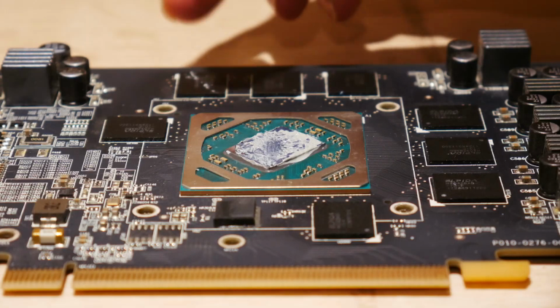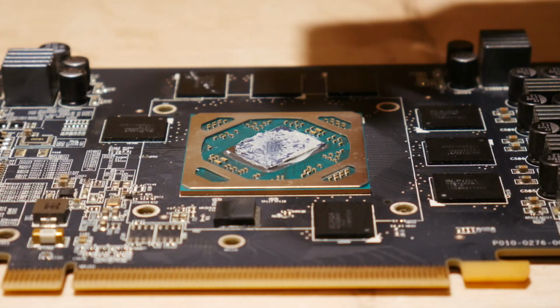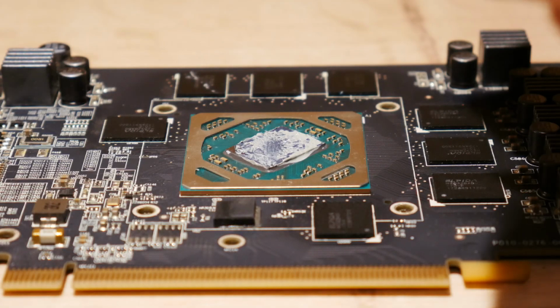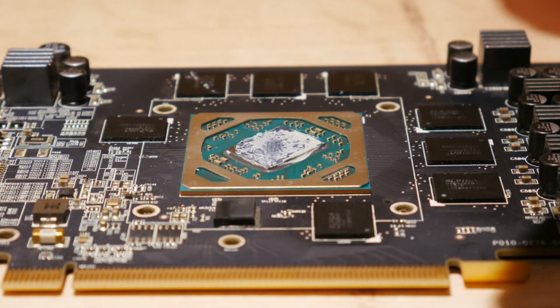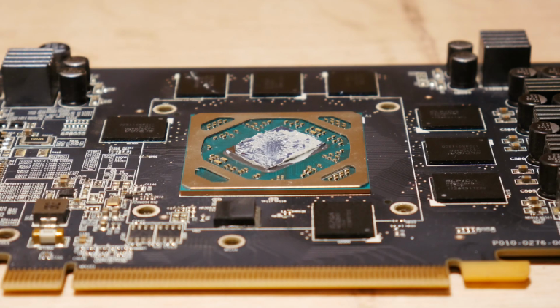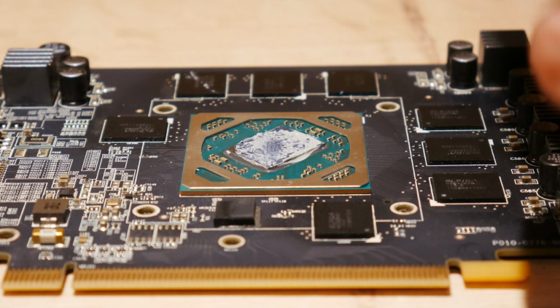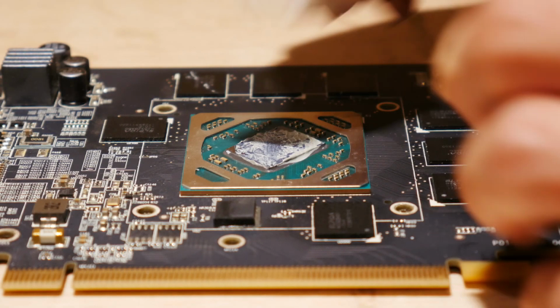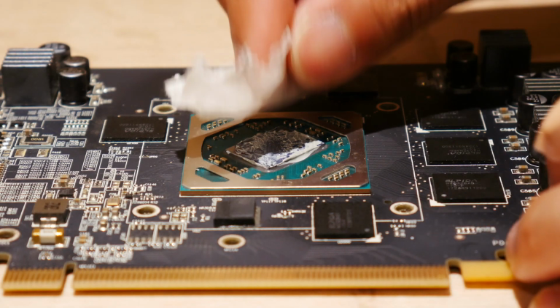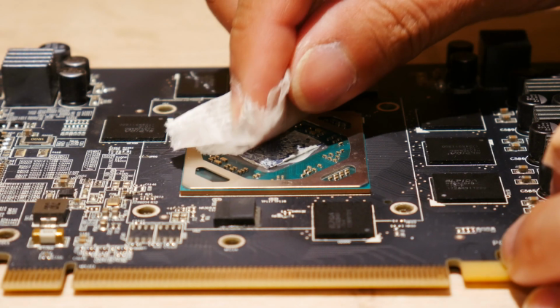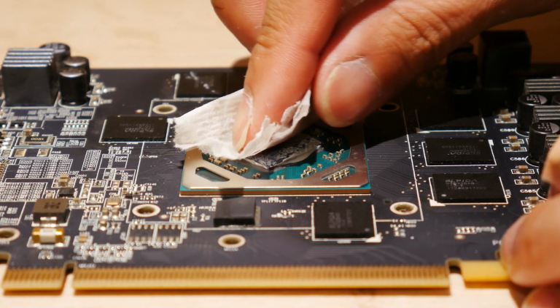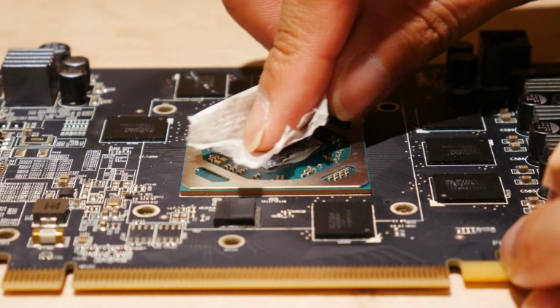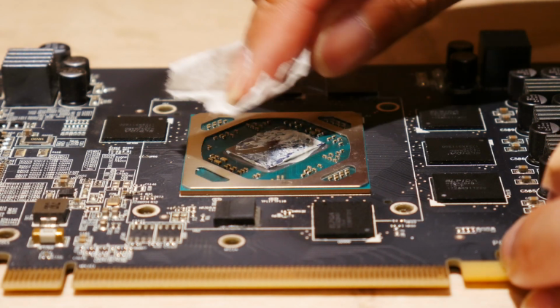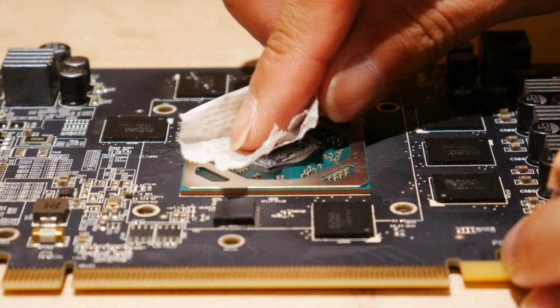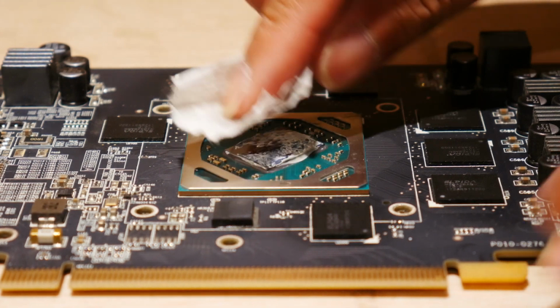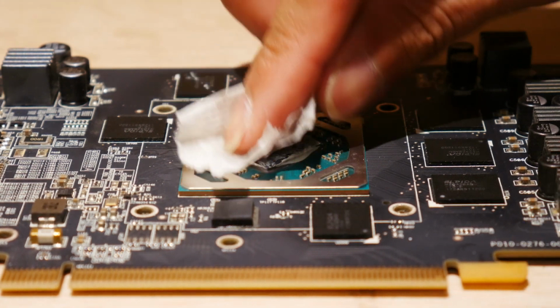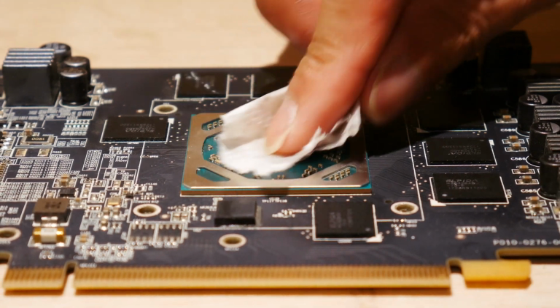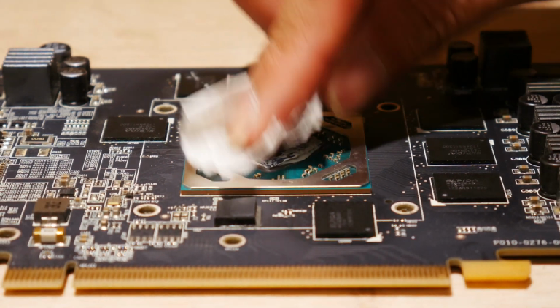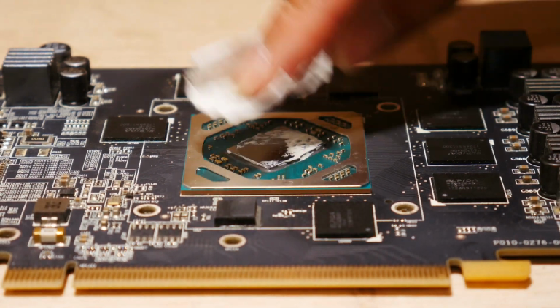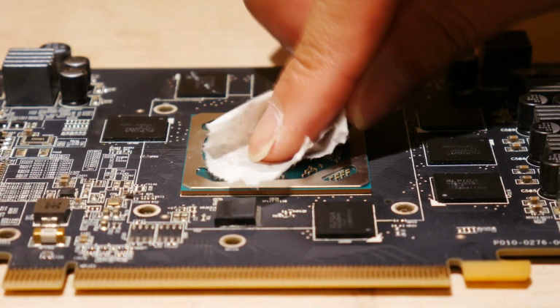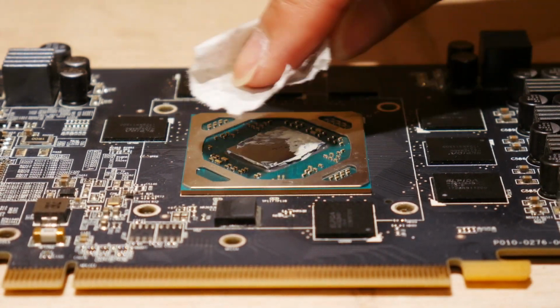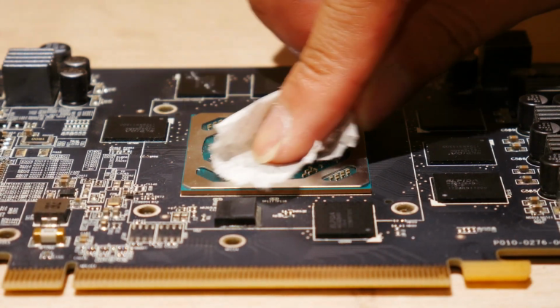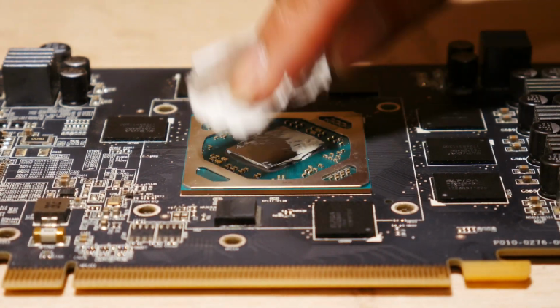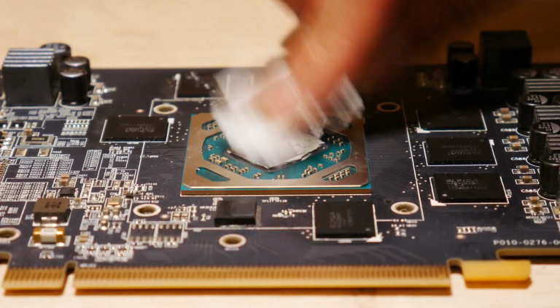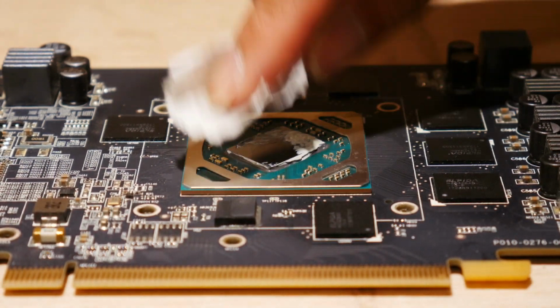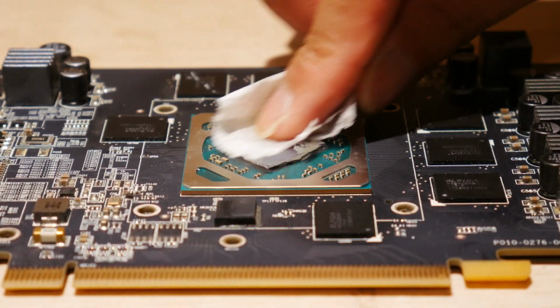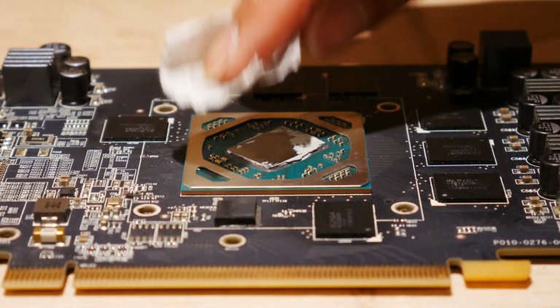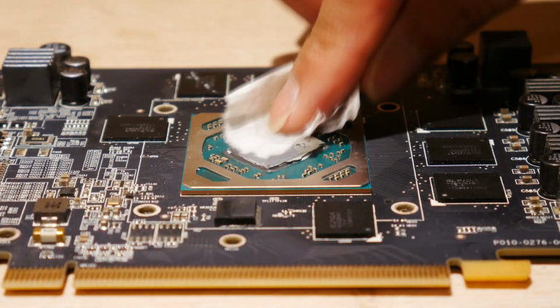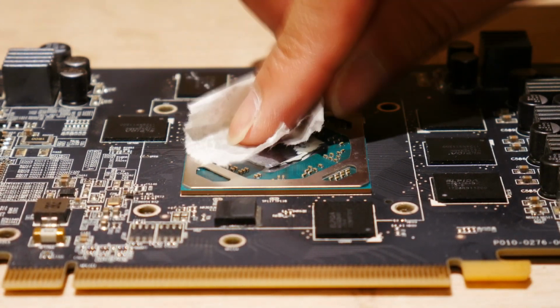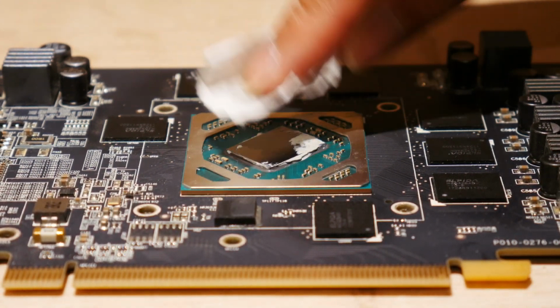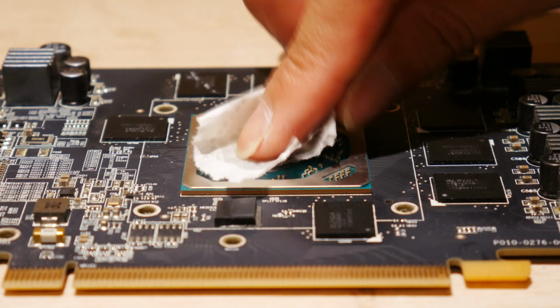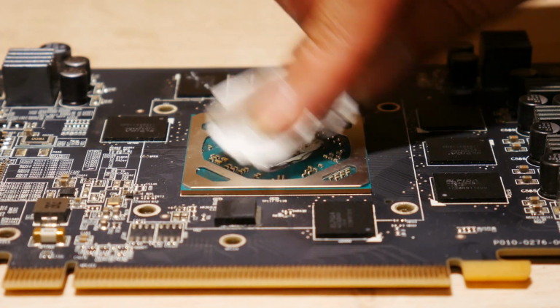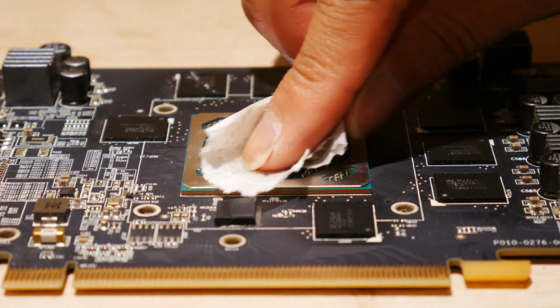Let's remove all thermal paste with isopropyl alcohol and have a look at the card. This may need a bit of work if your thermal paste is old and hardened.